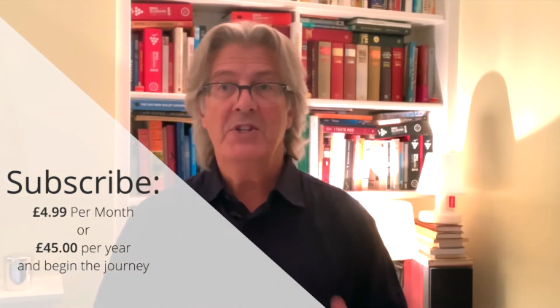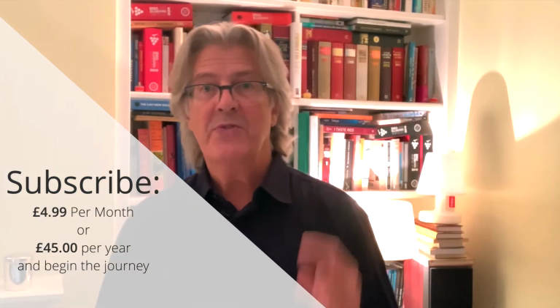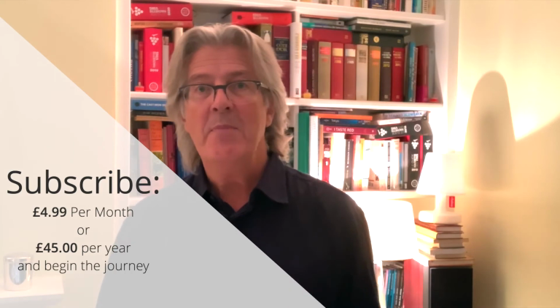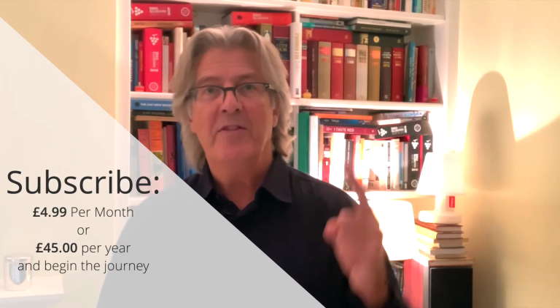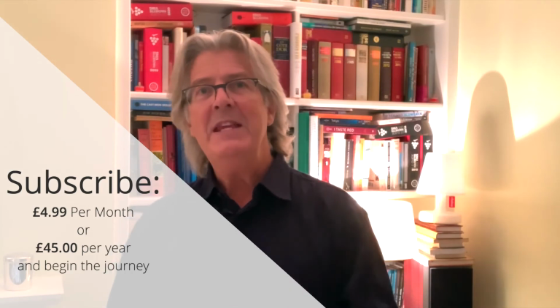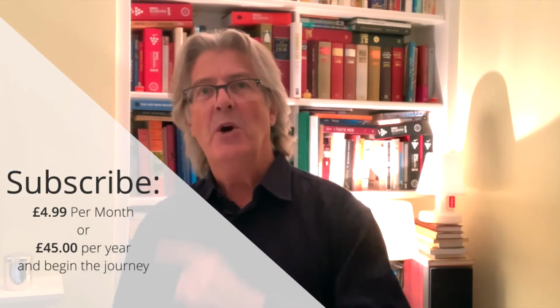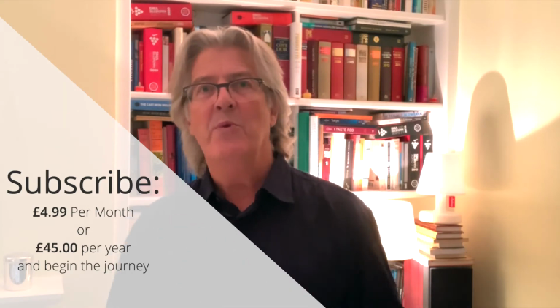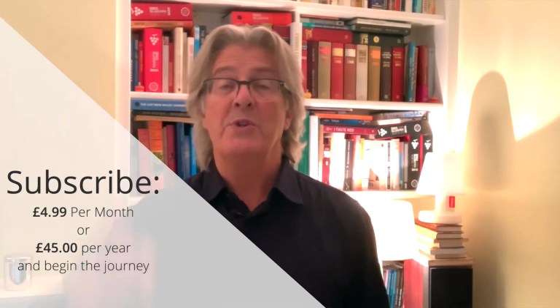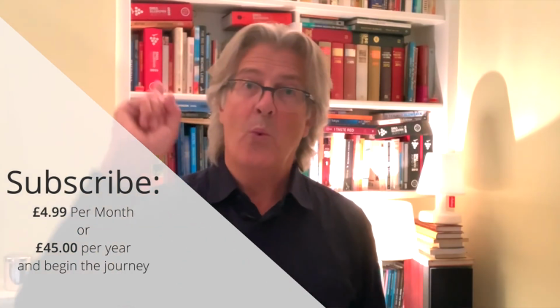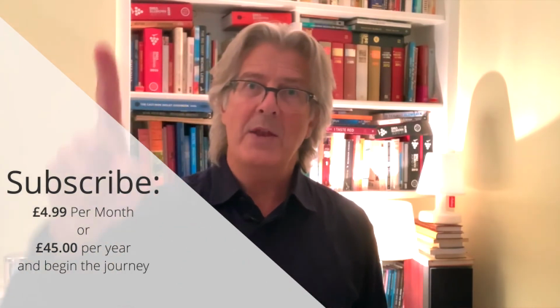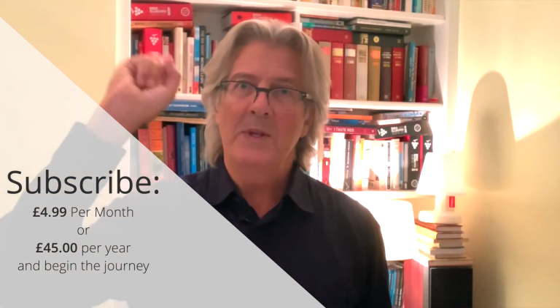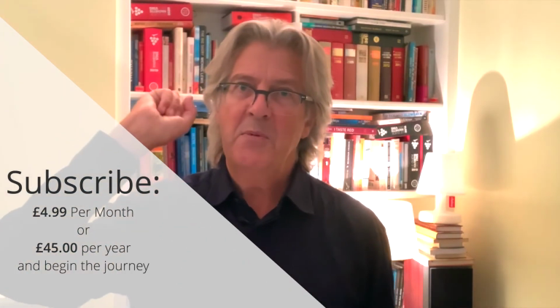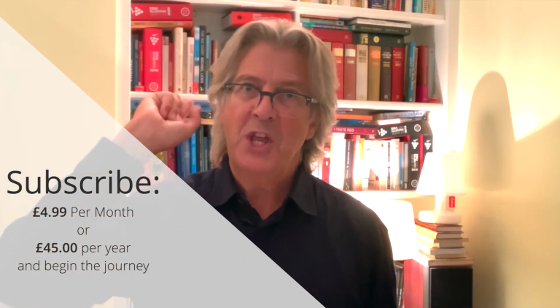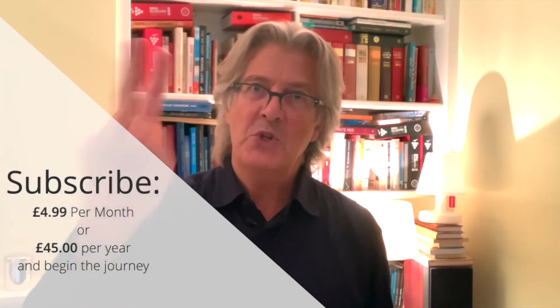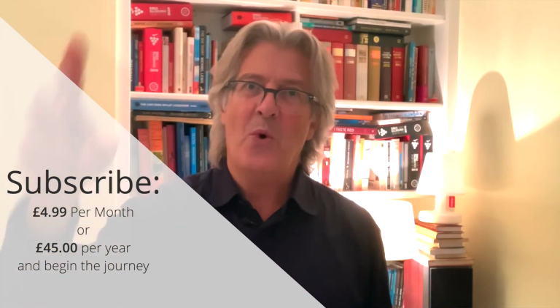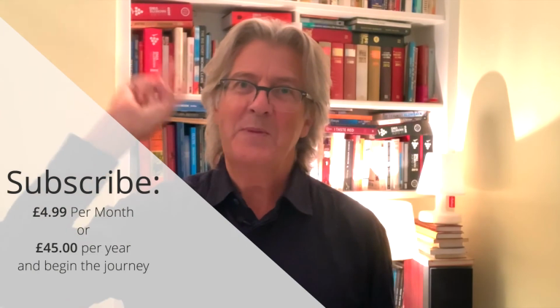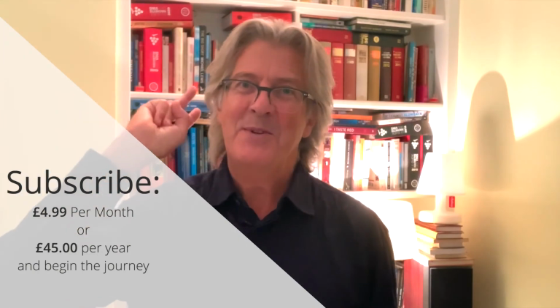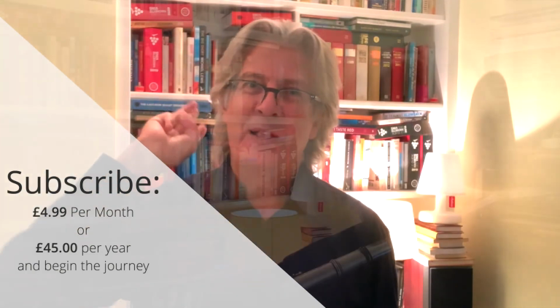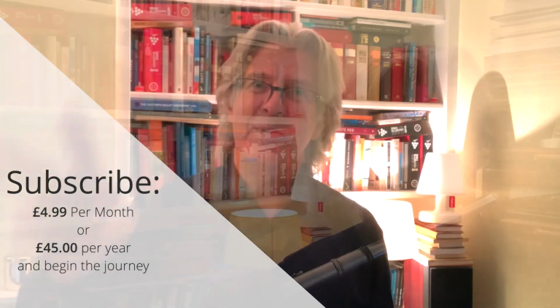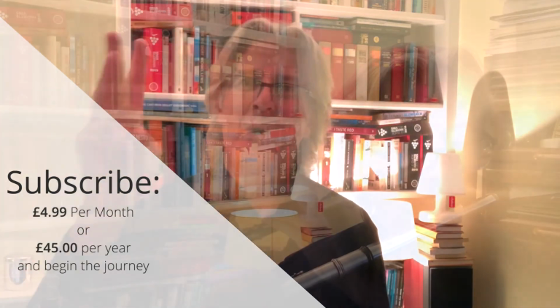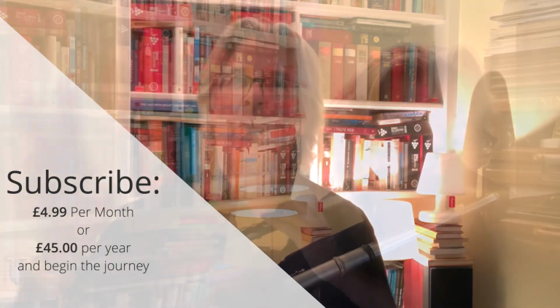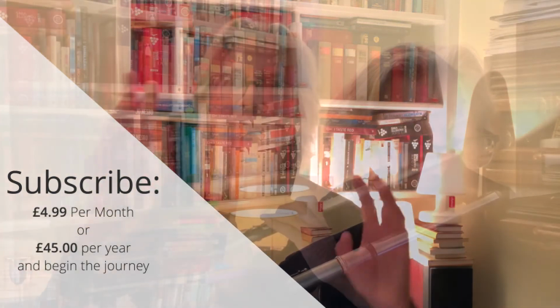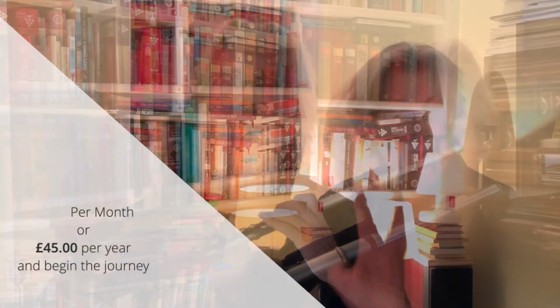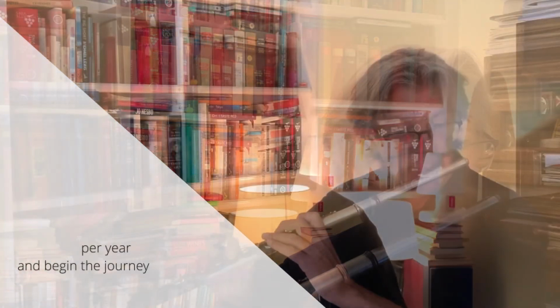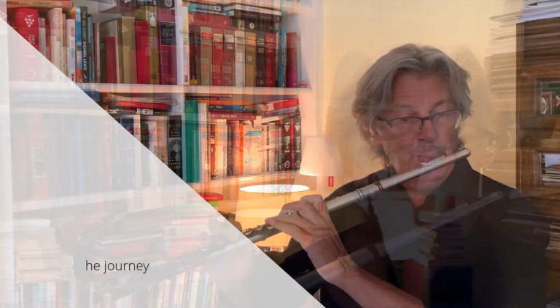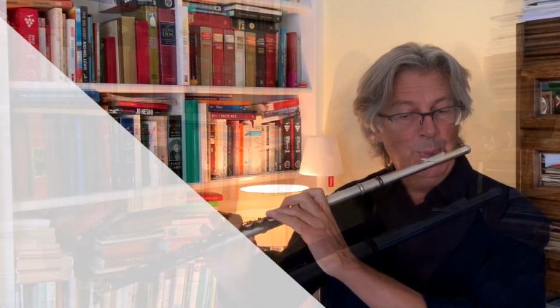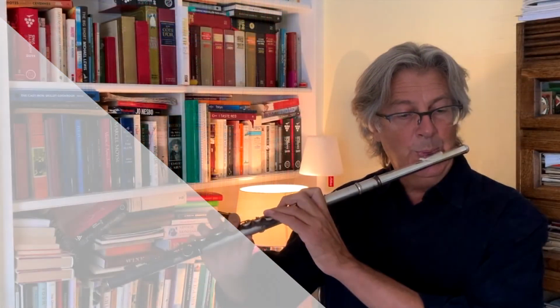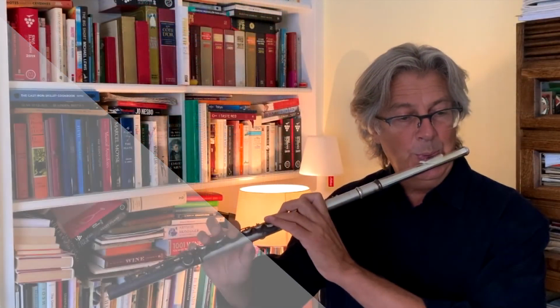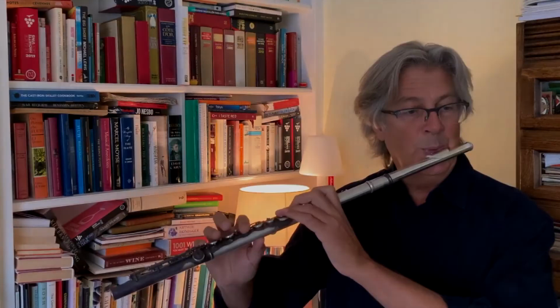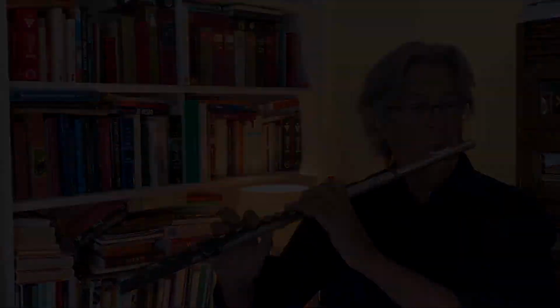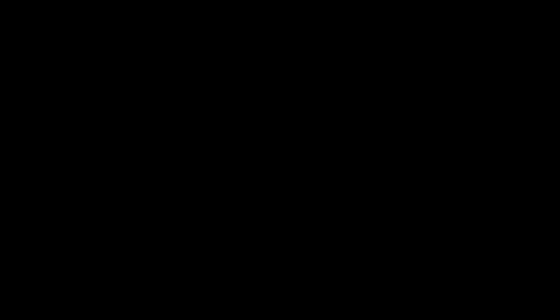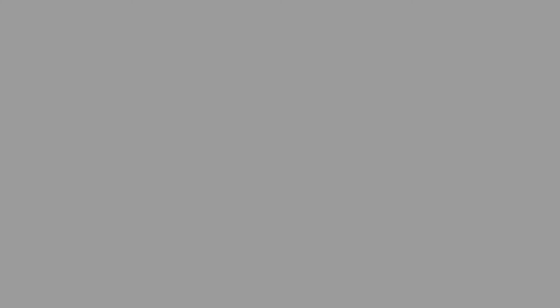I've said this many times before, but just remember the three golden rules: one, always play with shape; two, always play with shape; three, always play with shape.